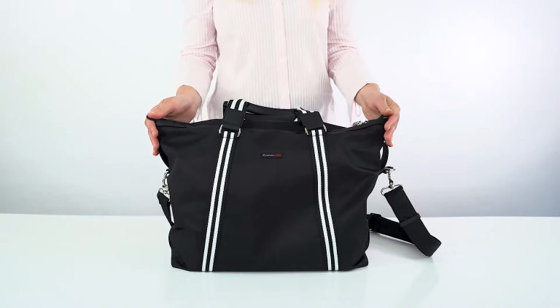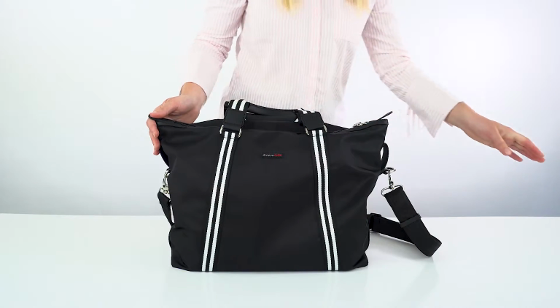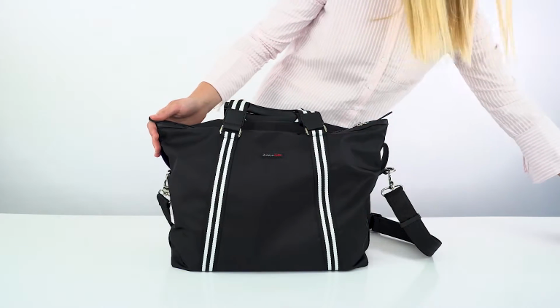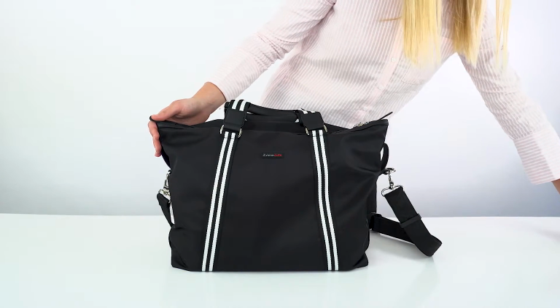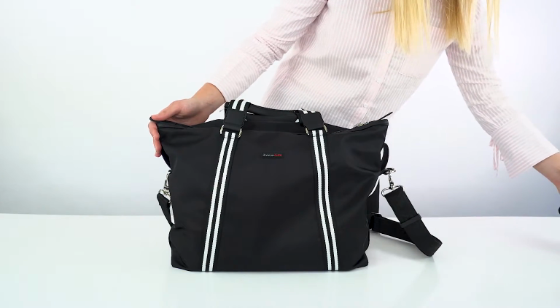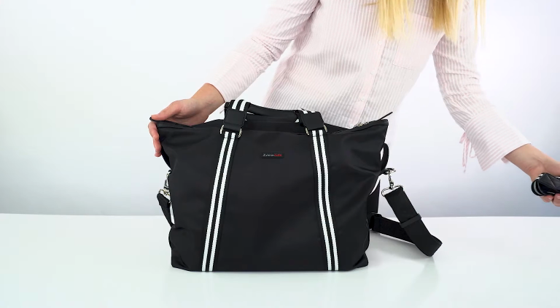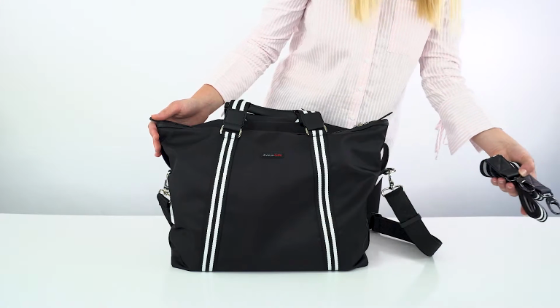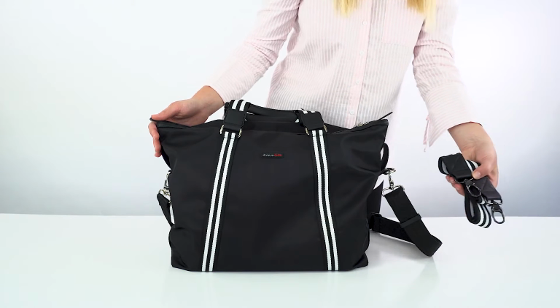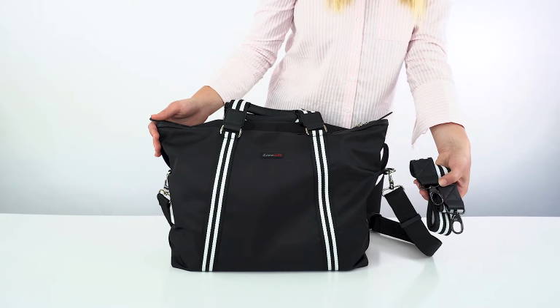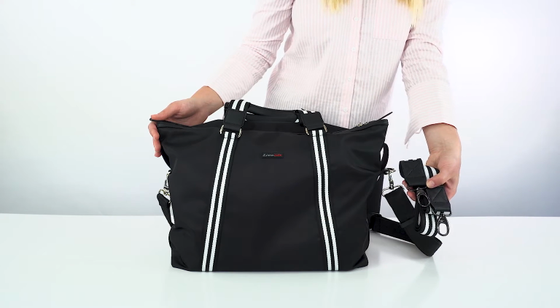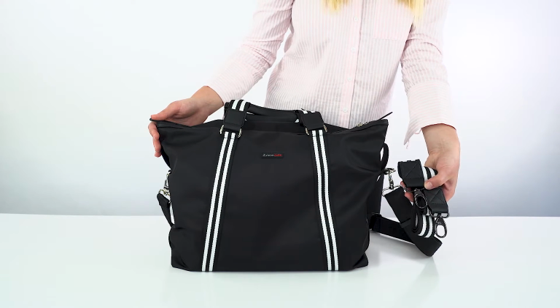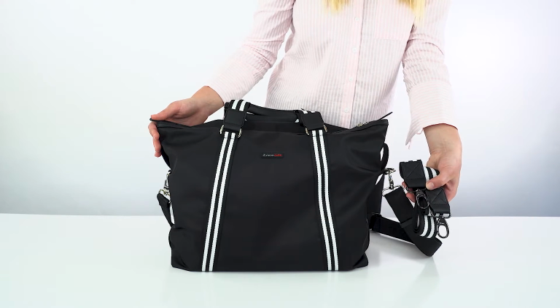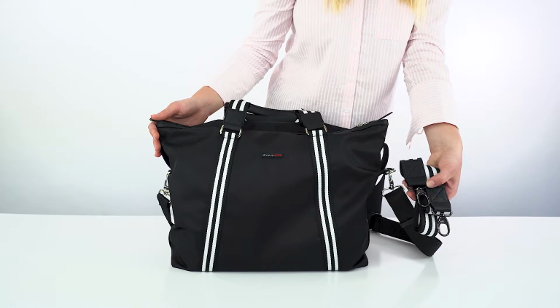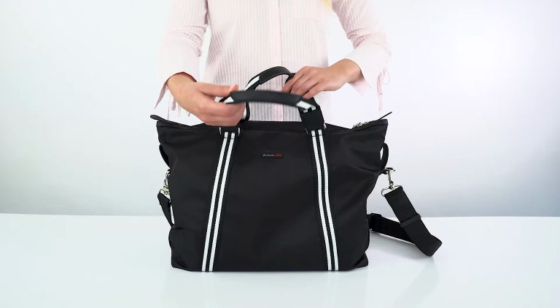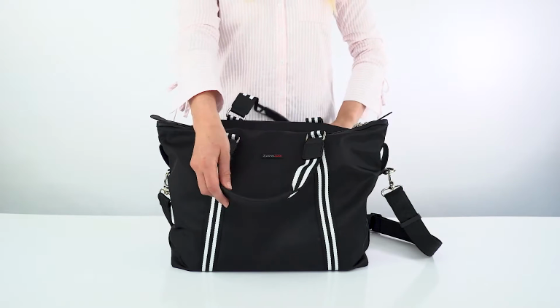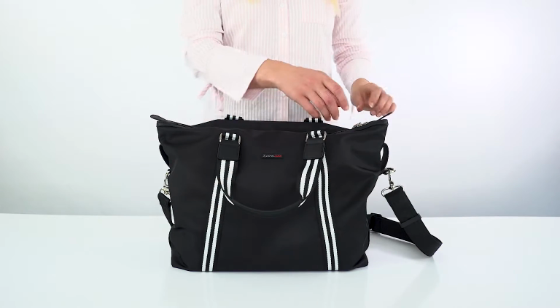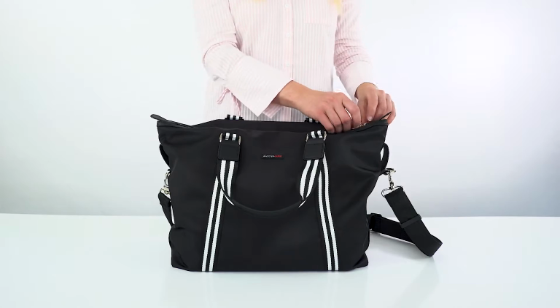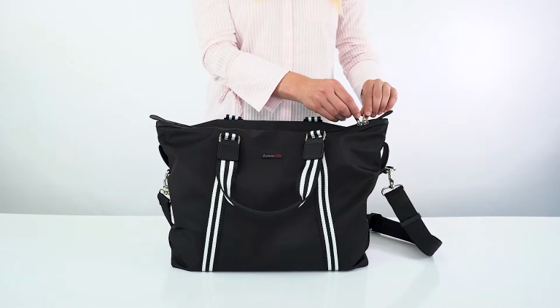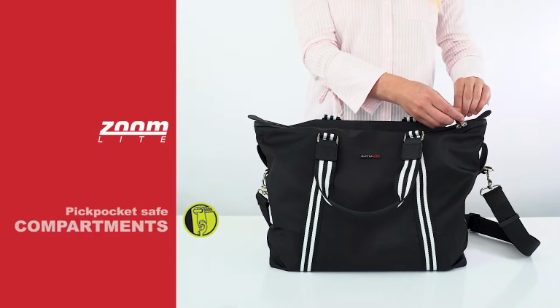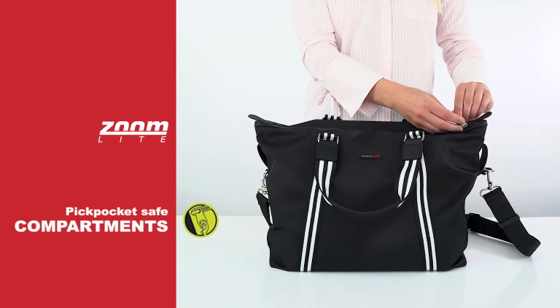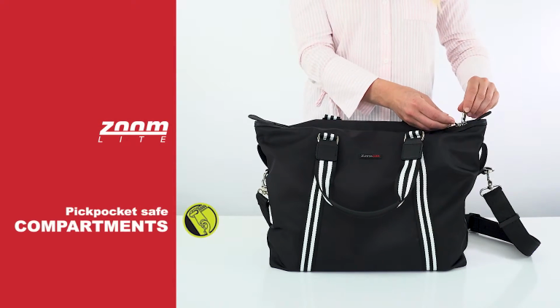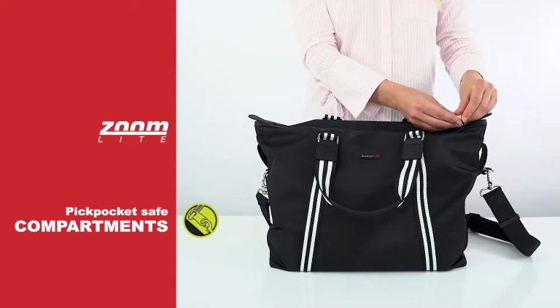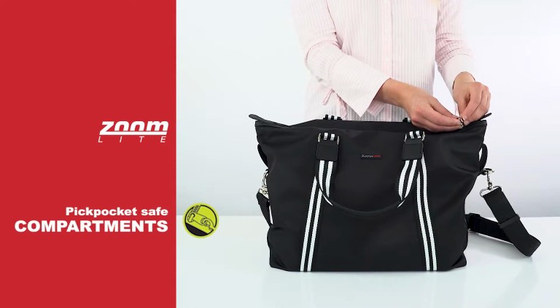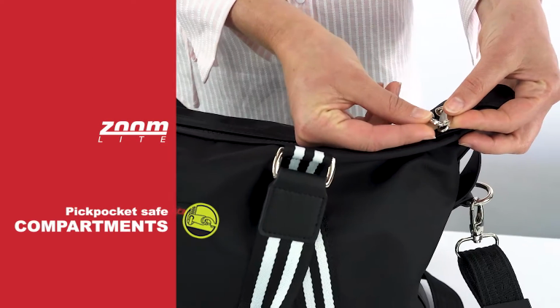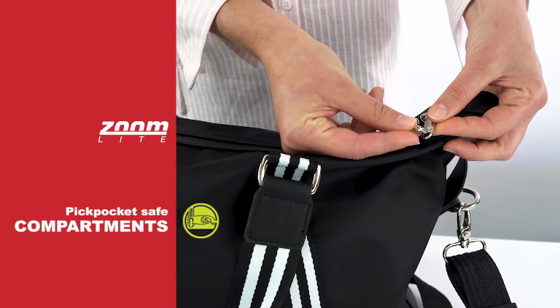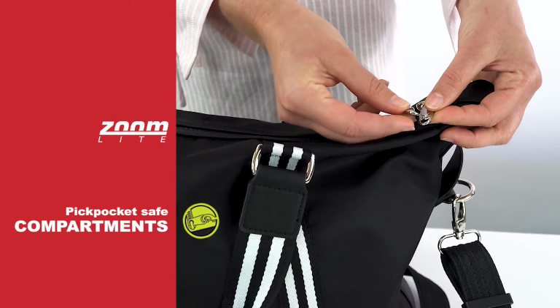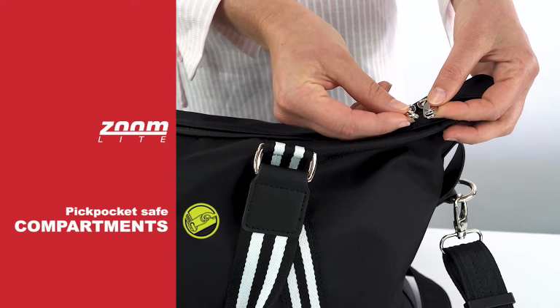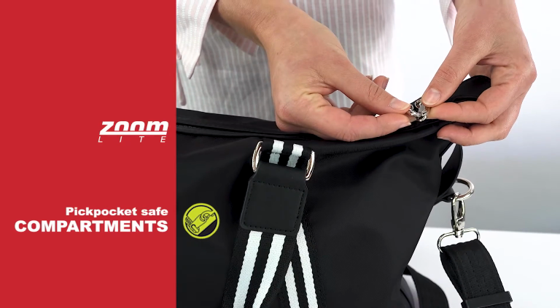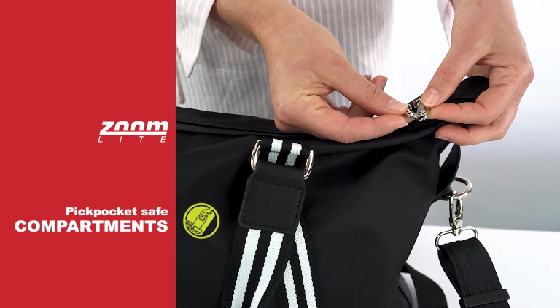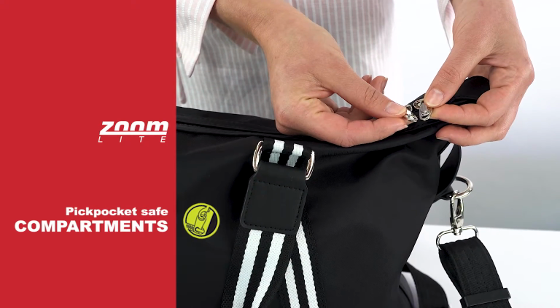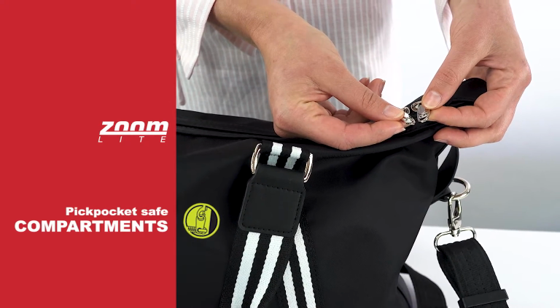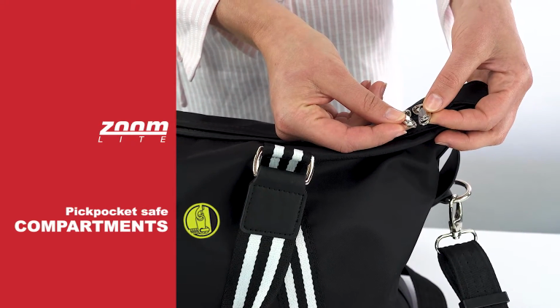As a fashion statement, the anti-slash strap can be swapped with one of our fashion straps. The zips on the main section can be padlocked together for when you can't be vigilant, like in an overhead locker or while you're asleep on a train.